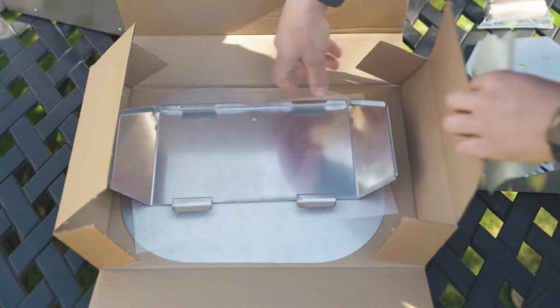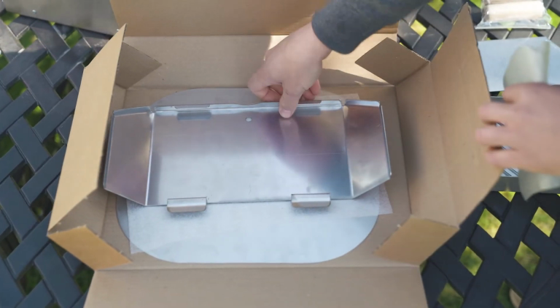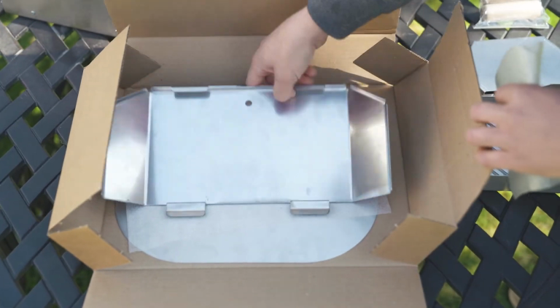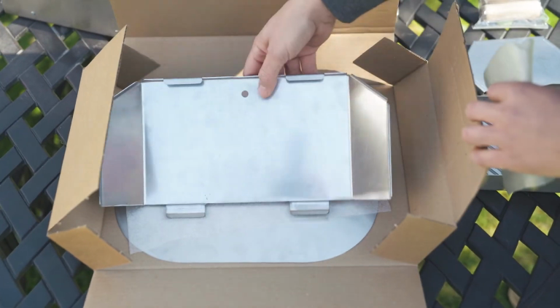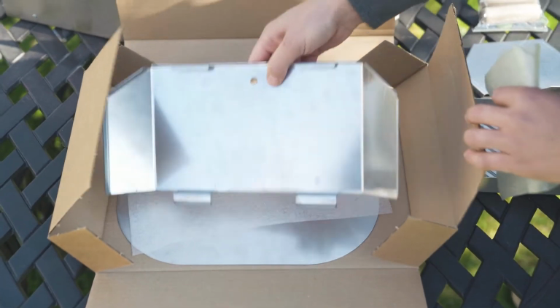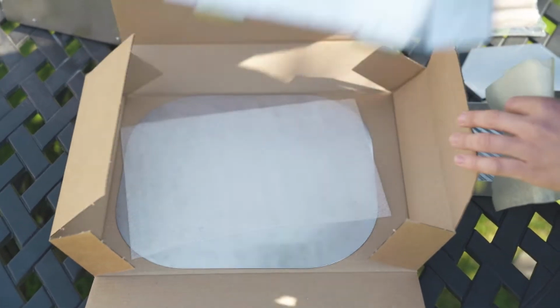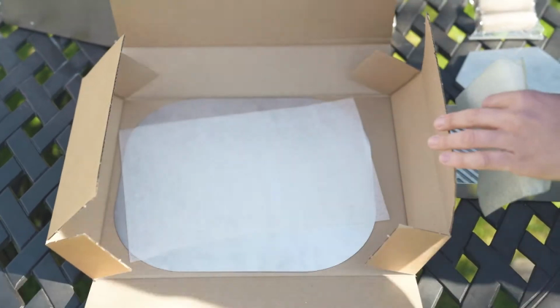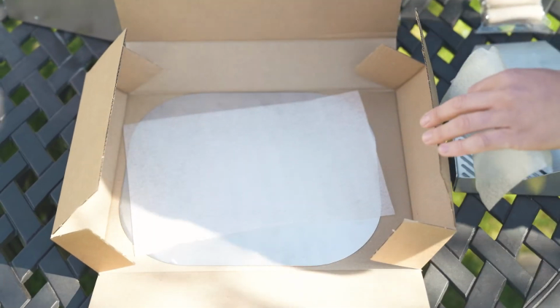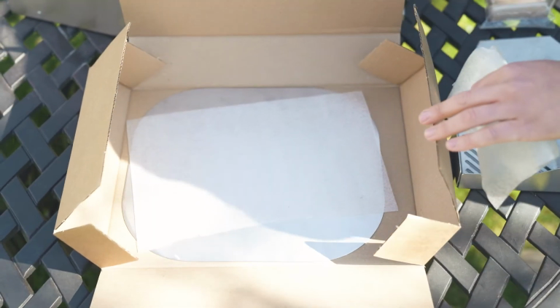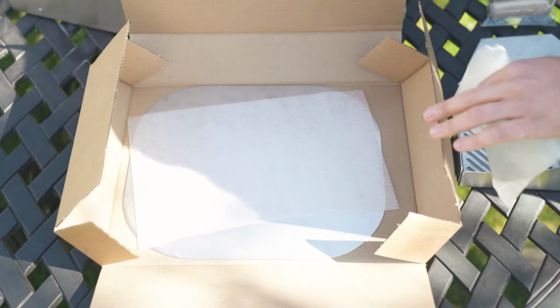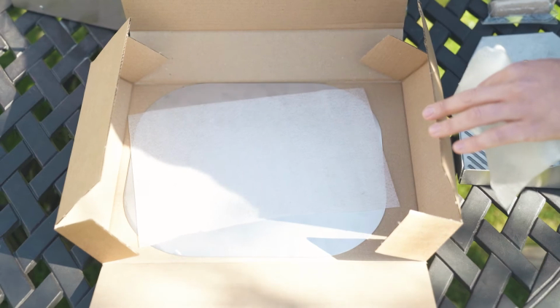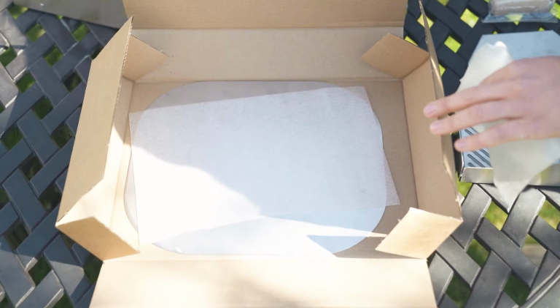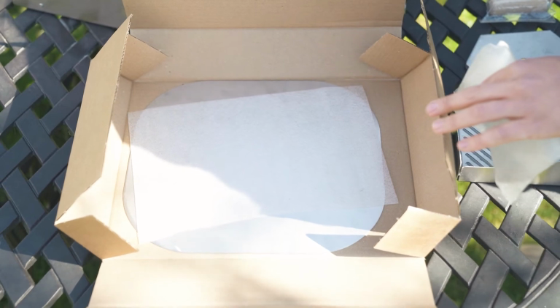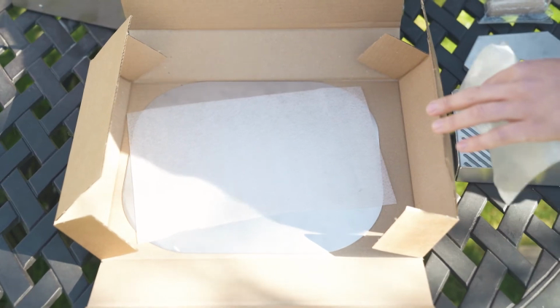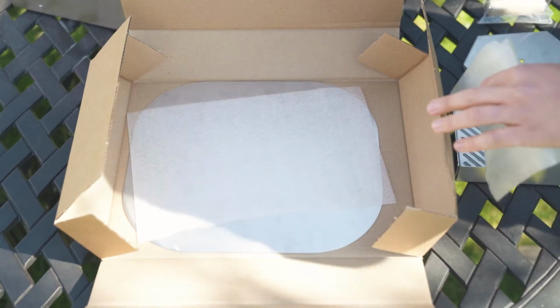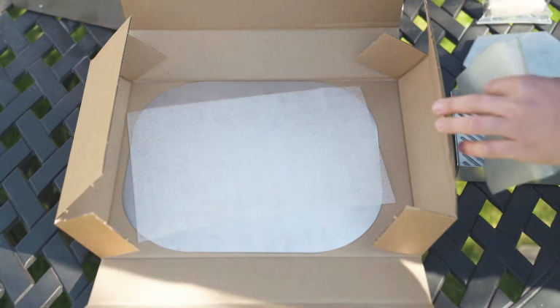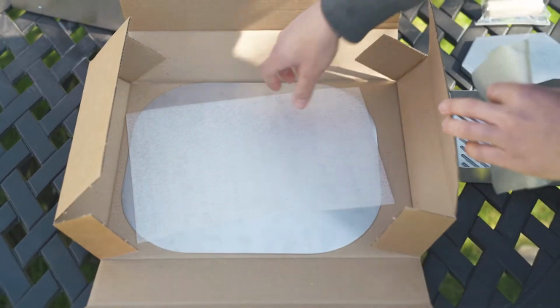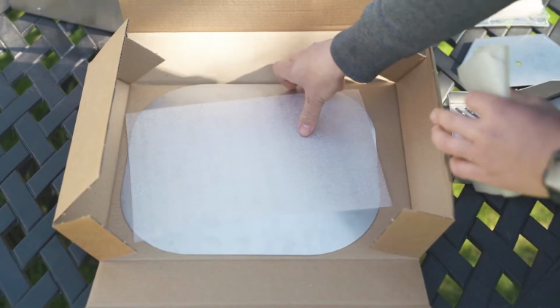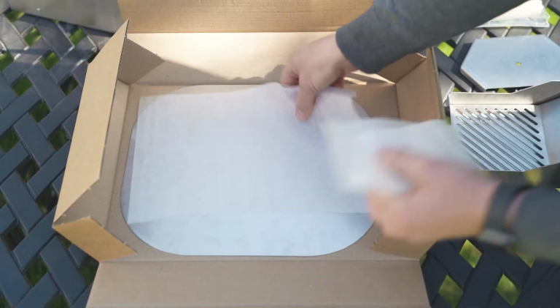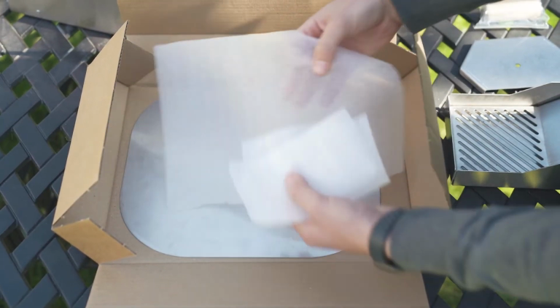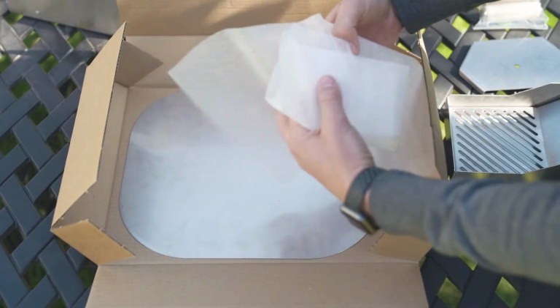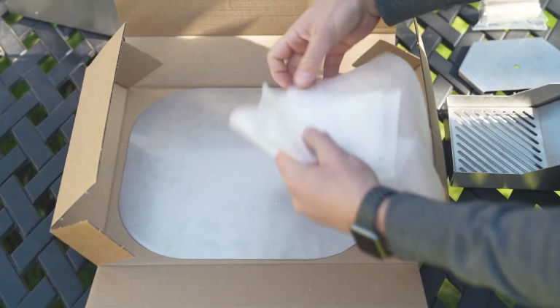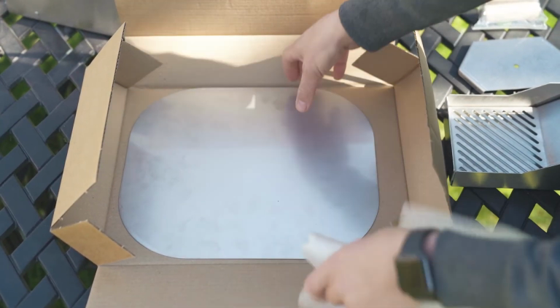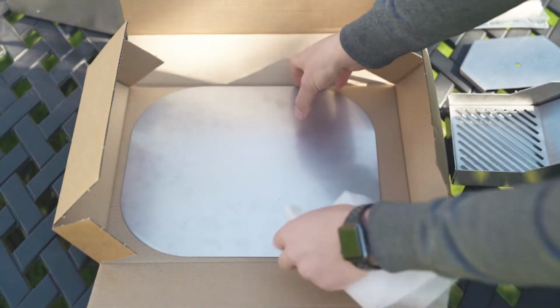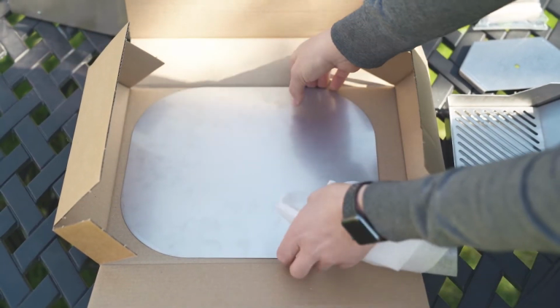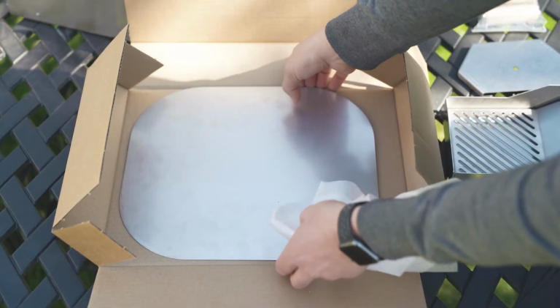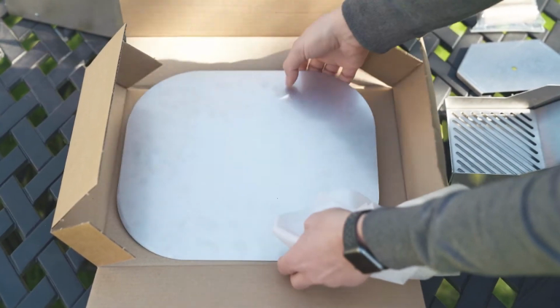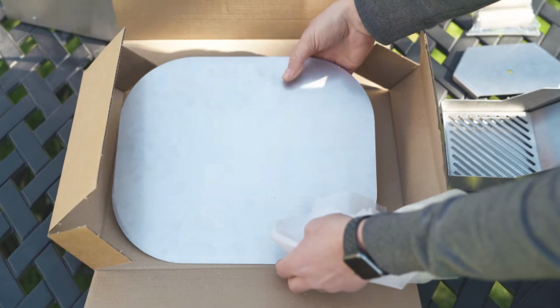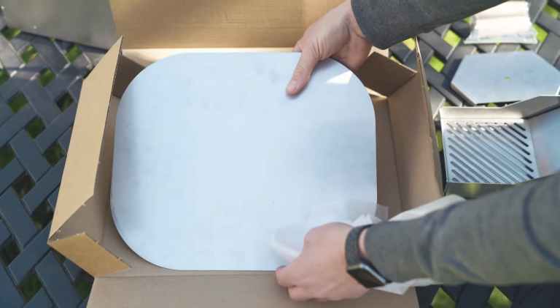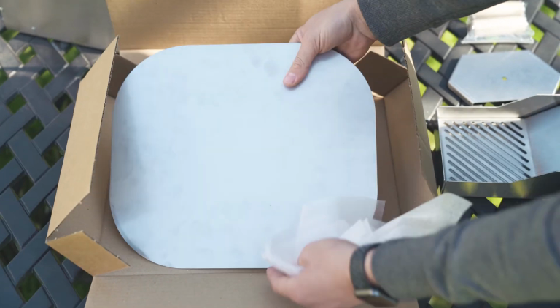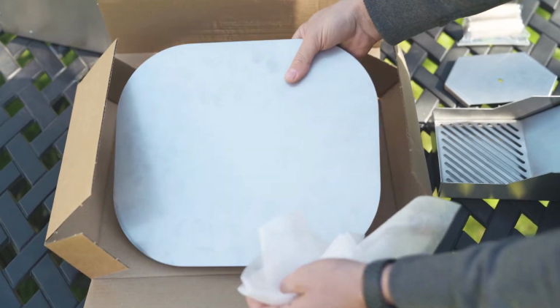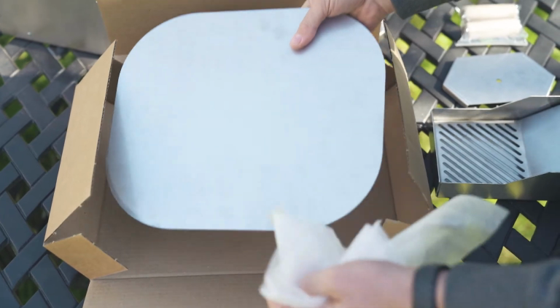Then your main front door. And last but not least, your basic pizza peel.